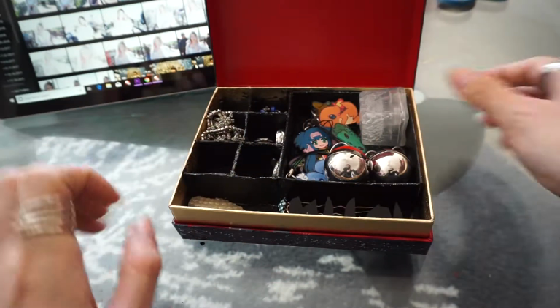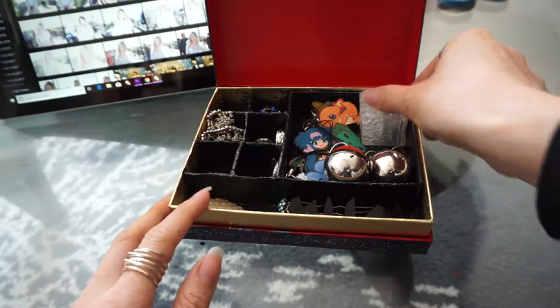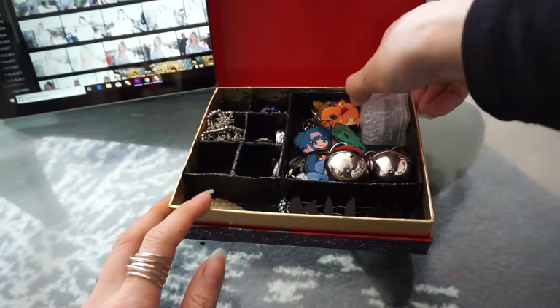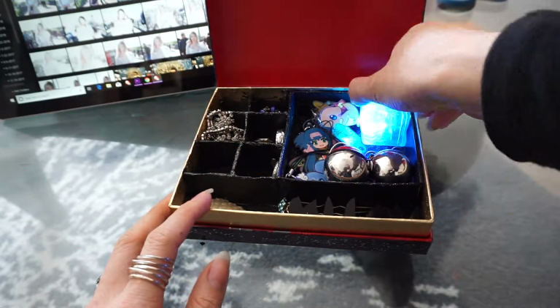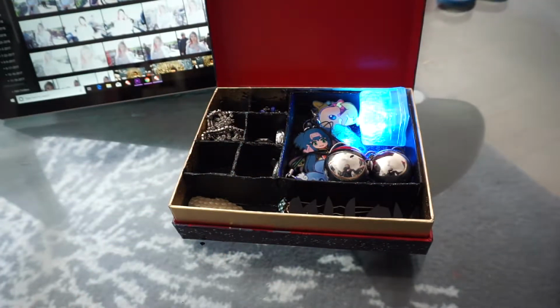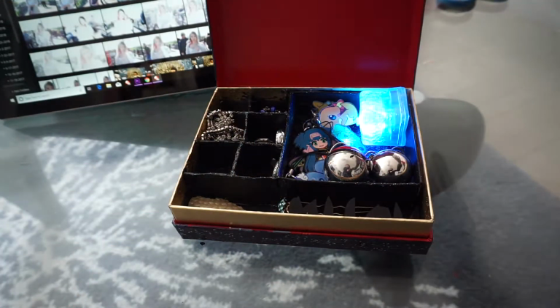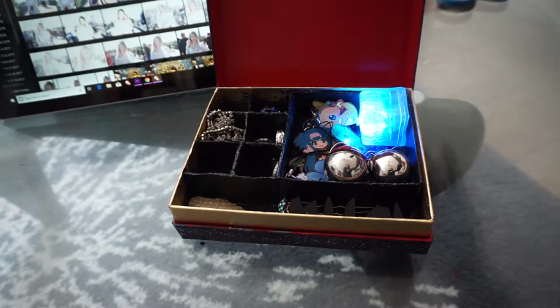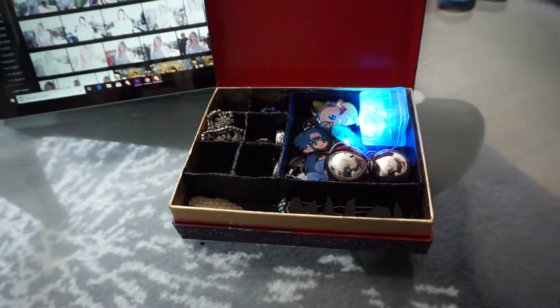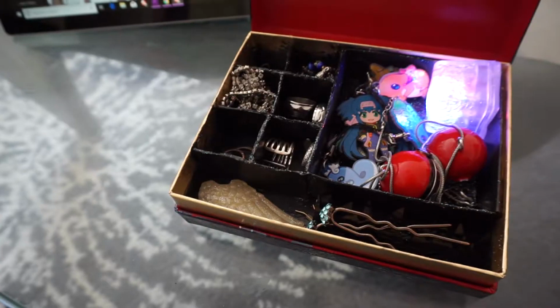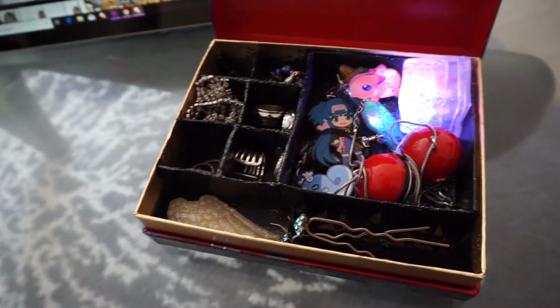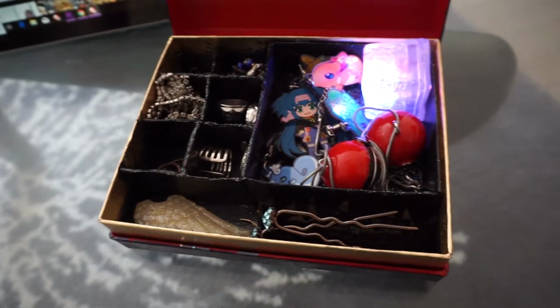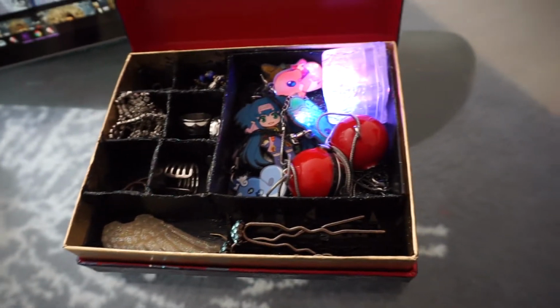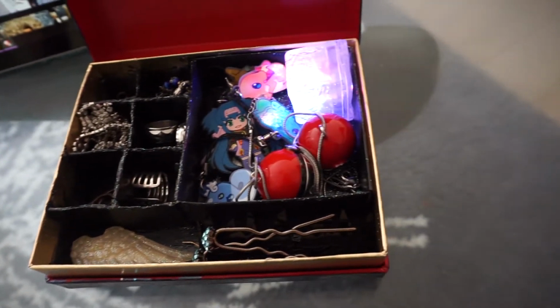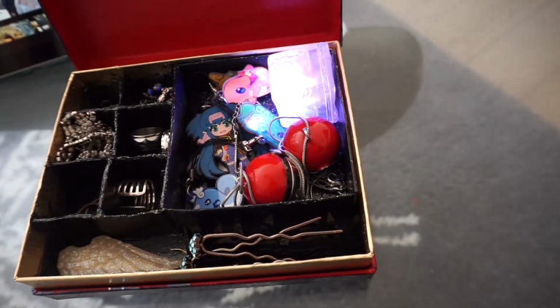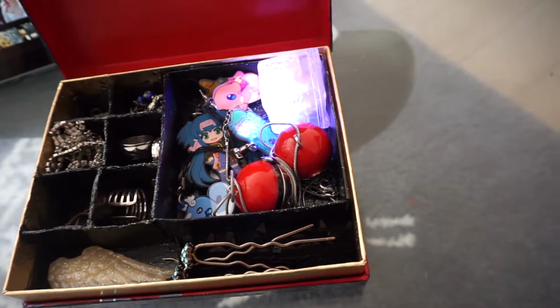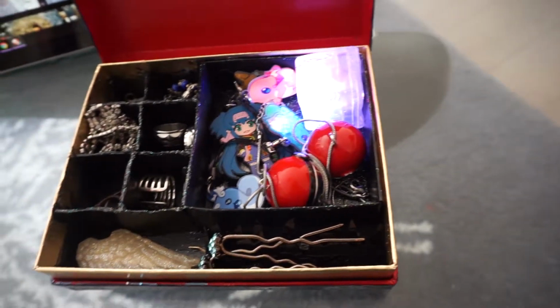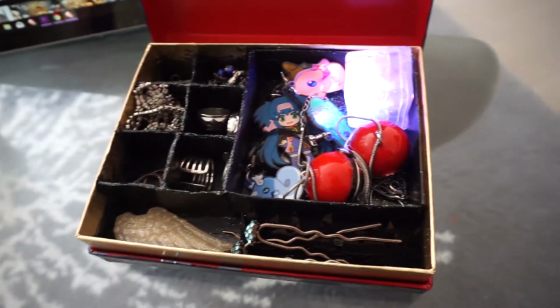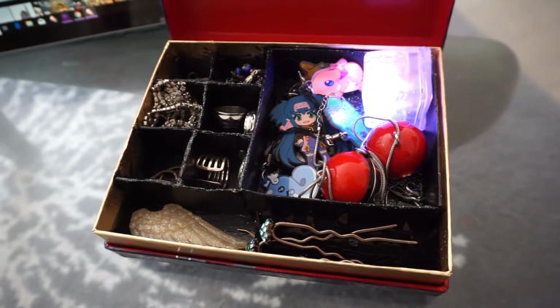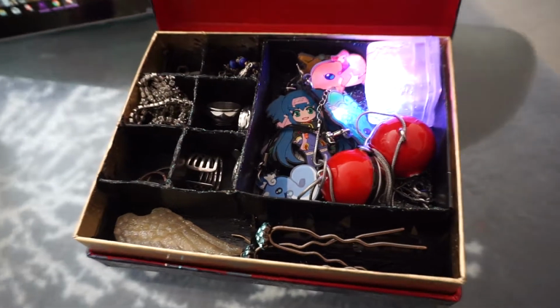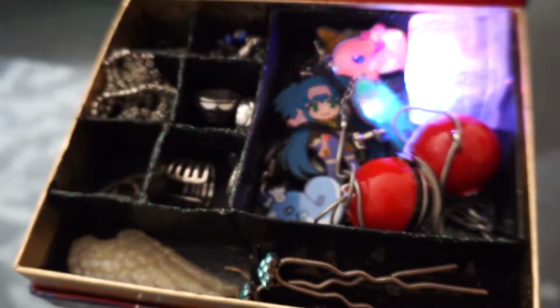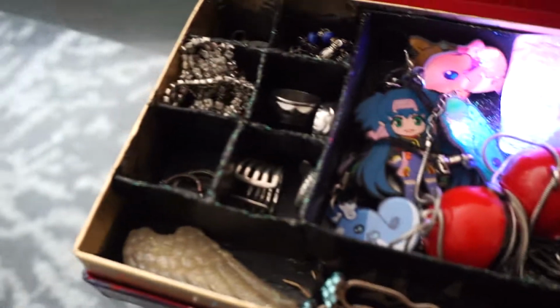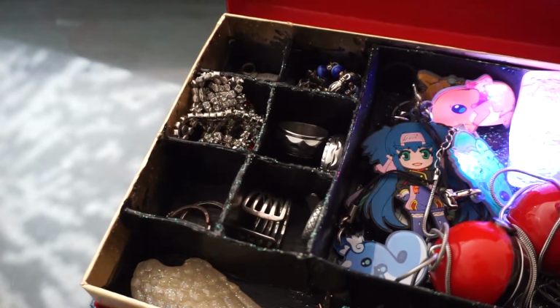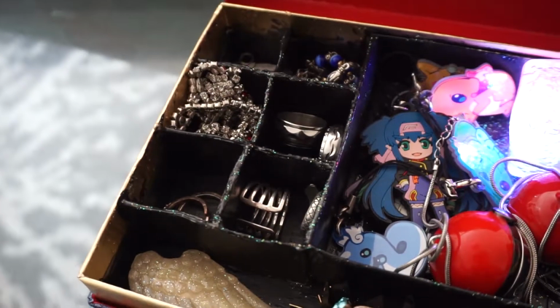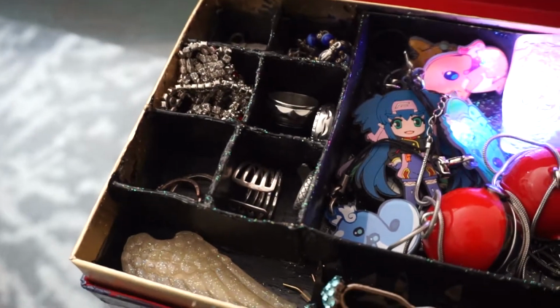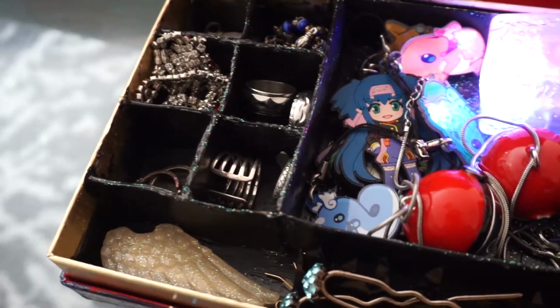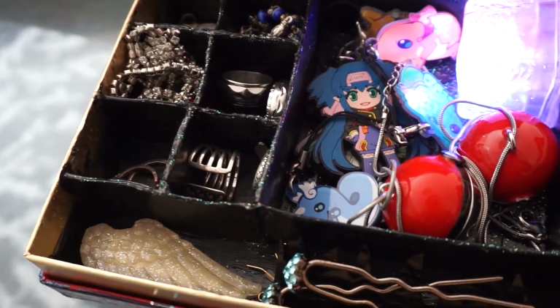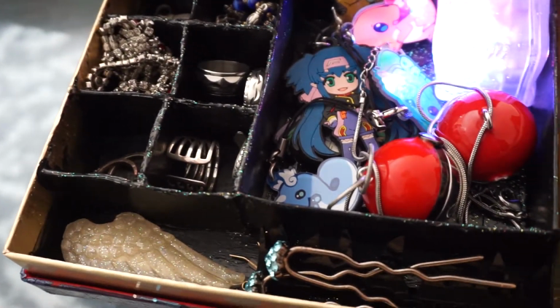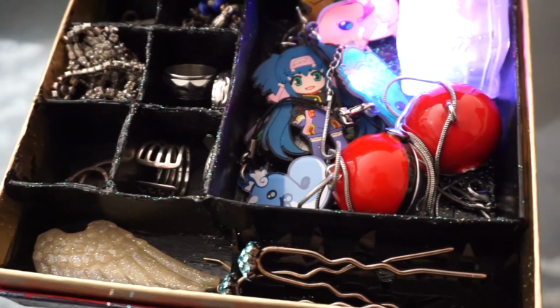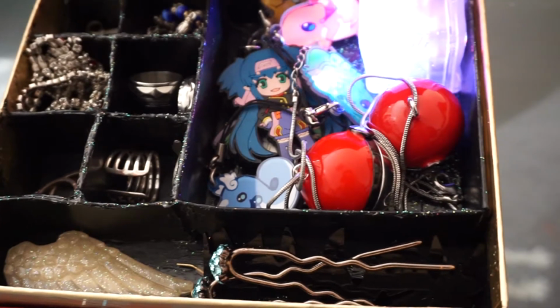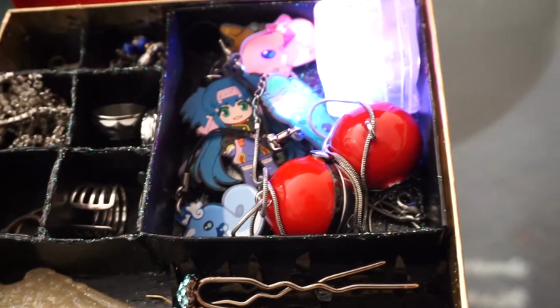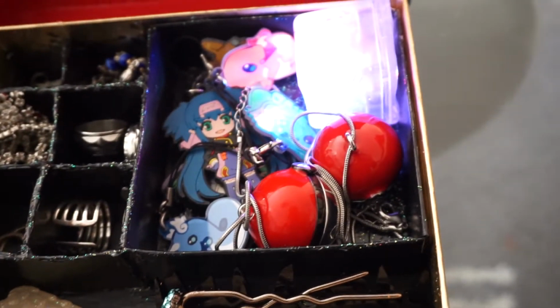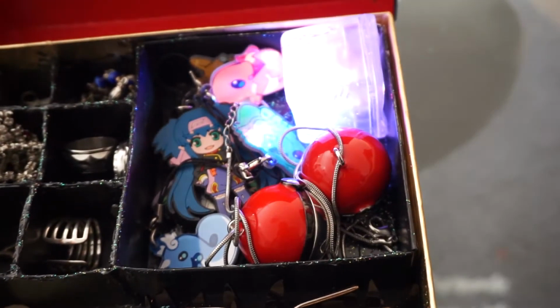The world needs more jewelry boxes, so why not make your own and customize it? I added a small little light cube into mine, so just in case I can't see or I'm out somewhere, I have a nice little light to help me see what jewelry I have available.